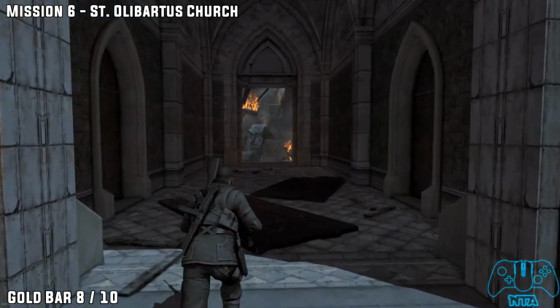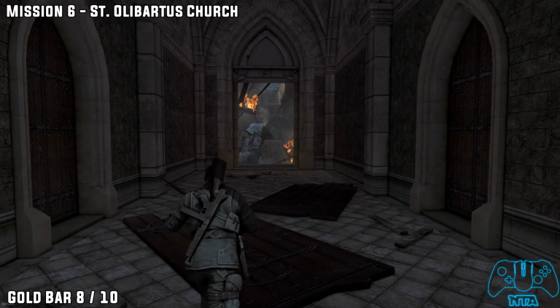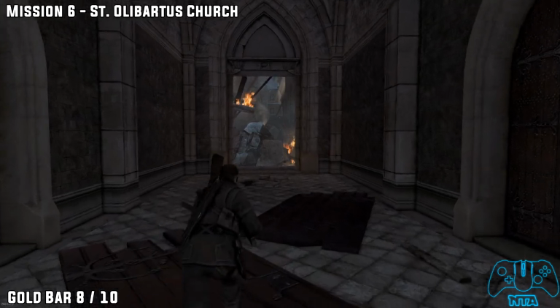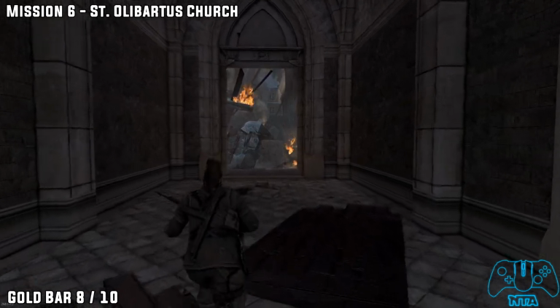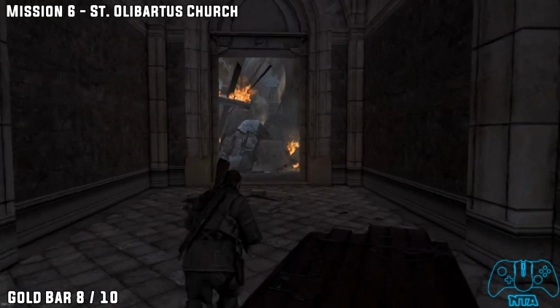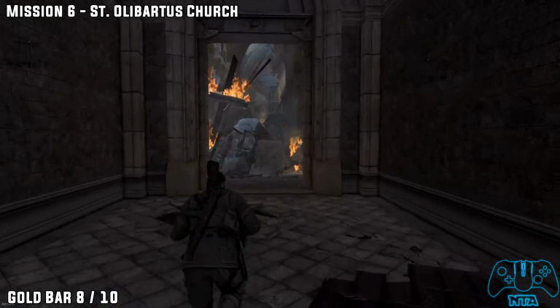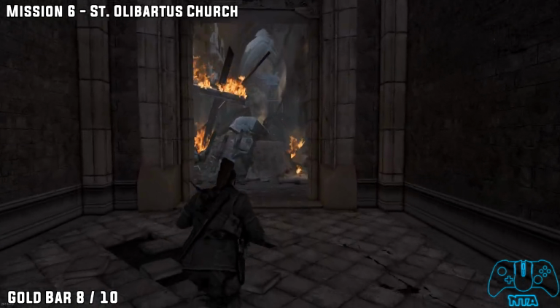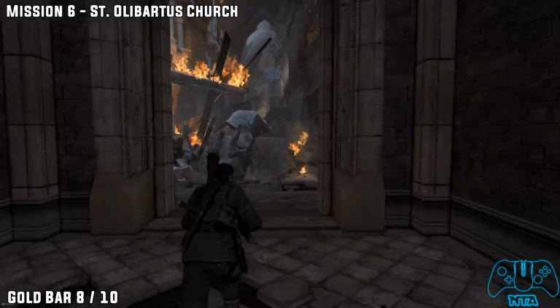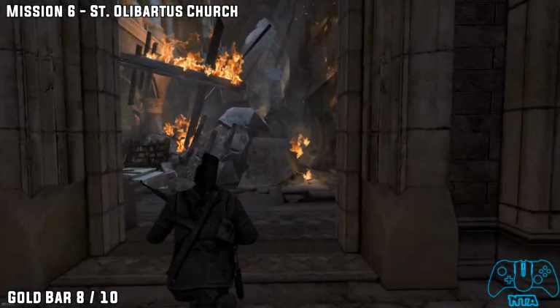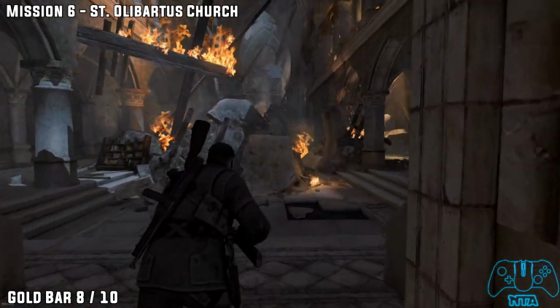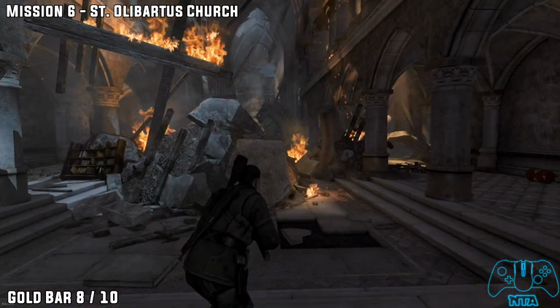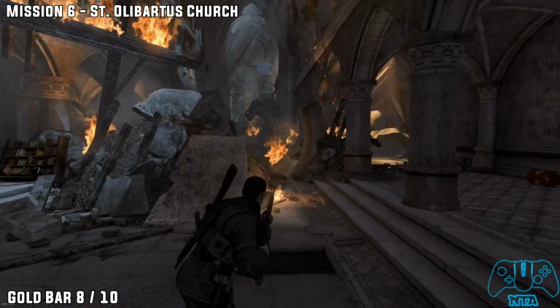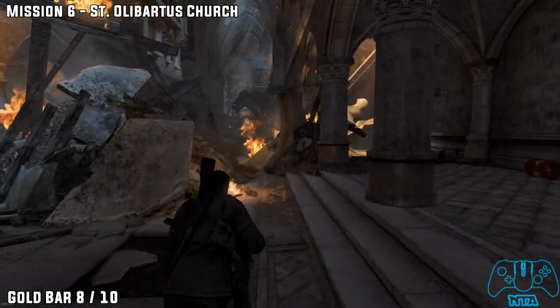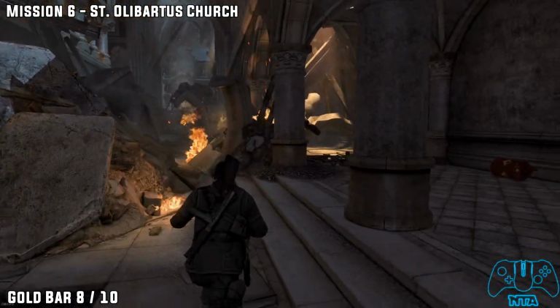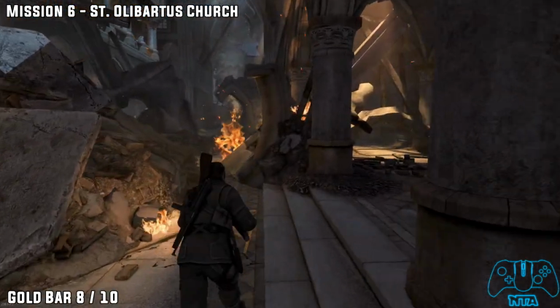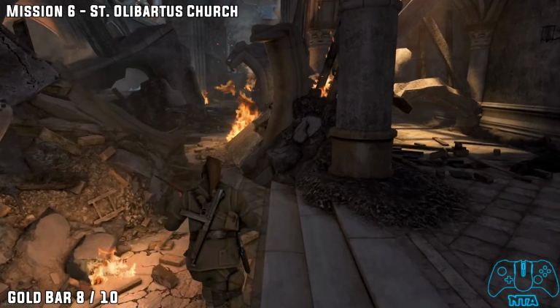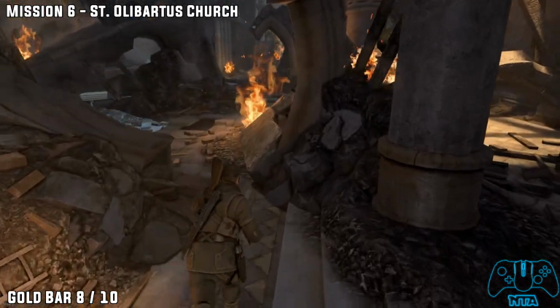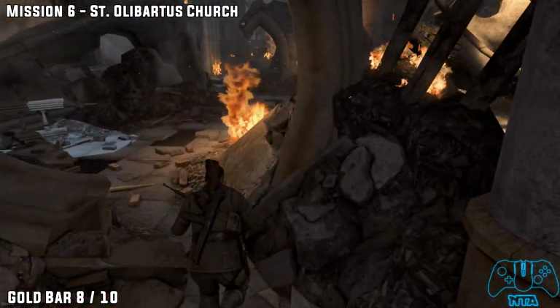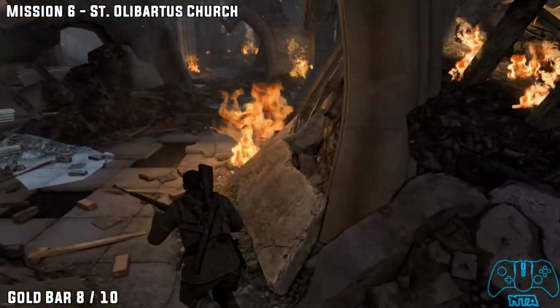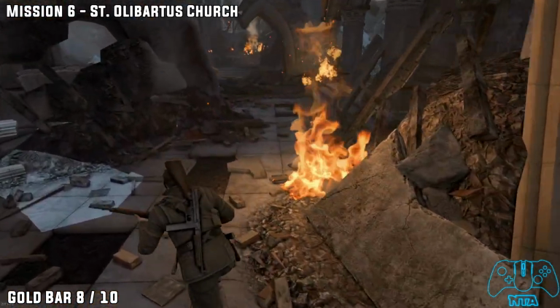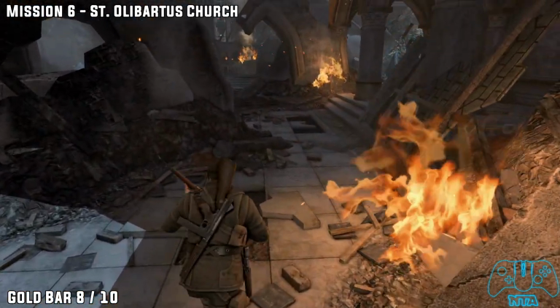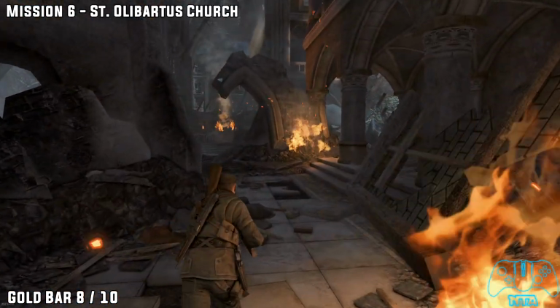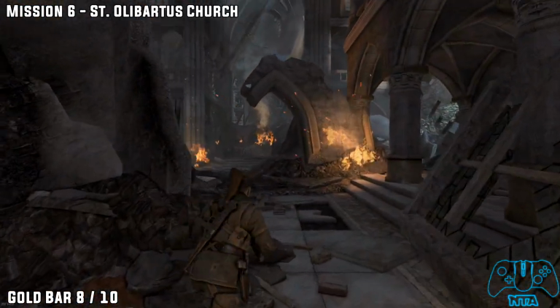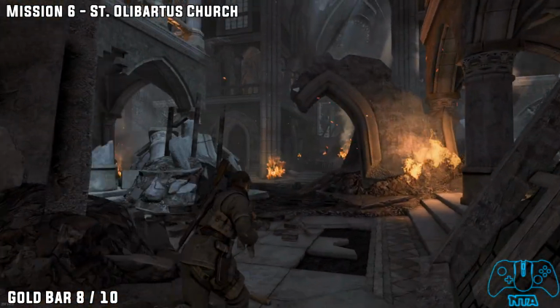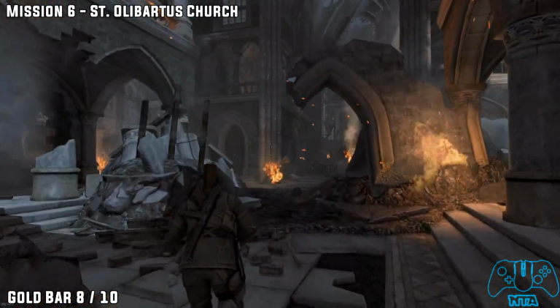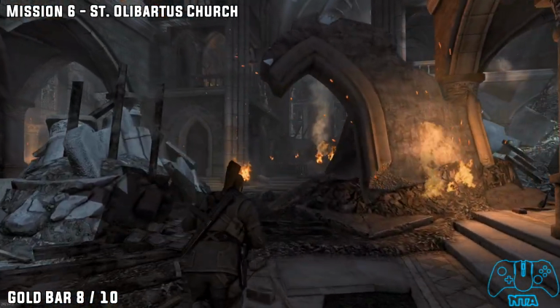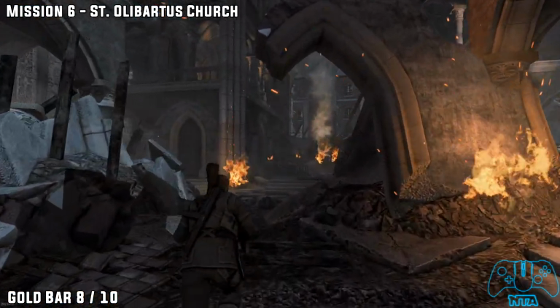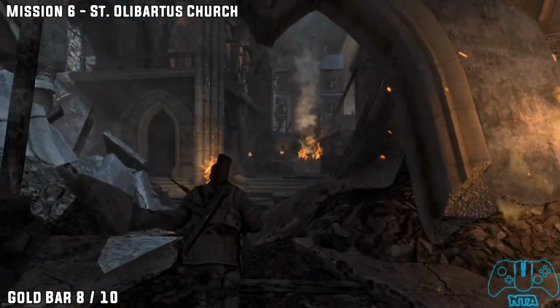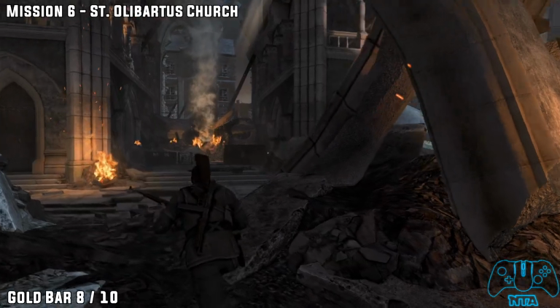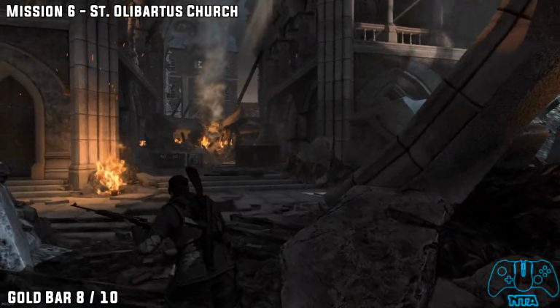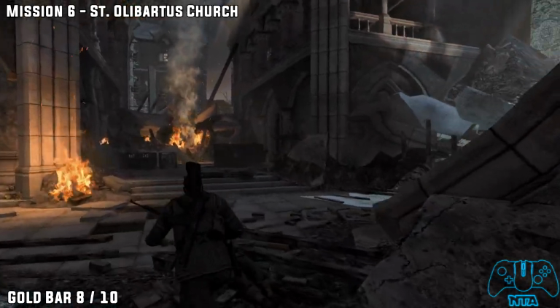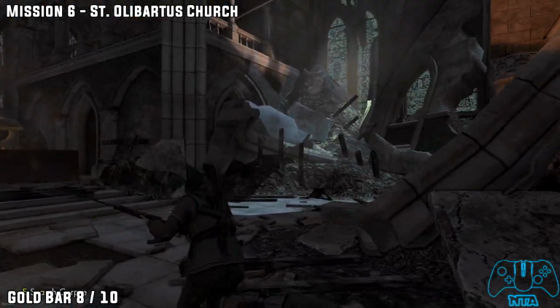Once you enter the church go to the very far end until you hit a barricade or blockage. And to the left behind some cover you will find gold bar number 8.